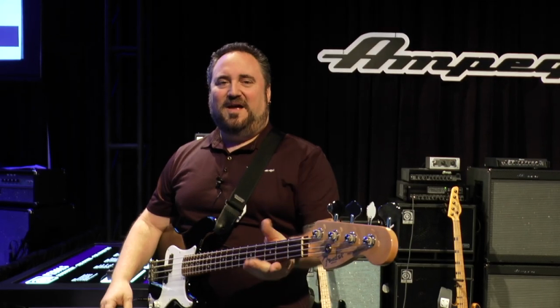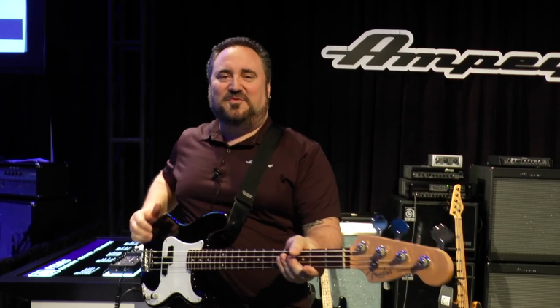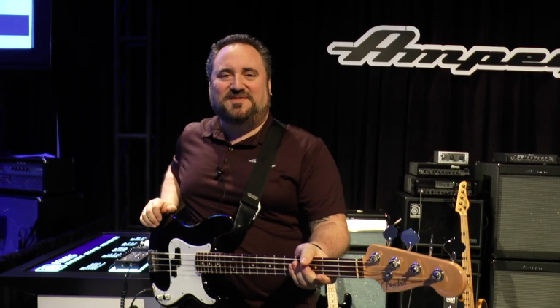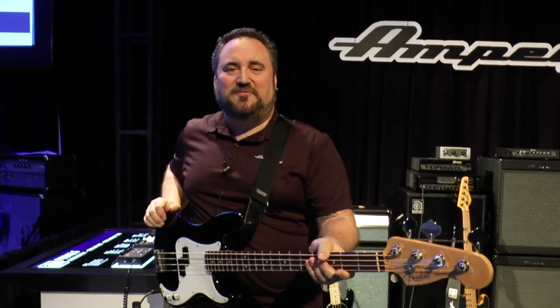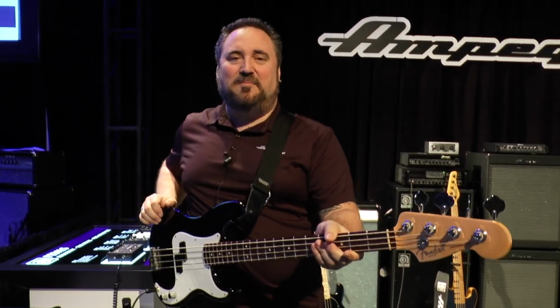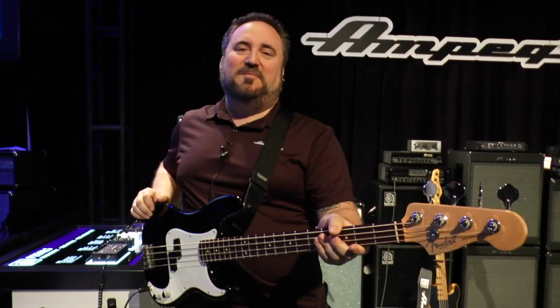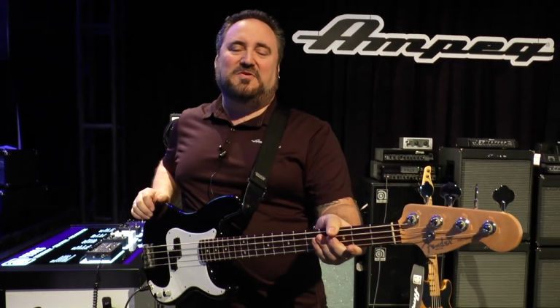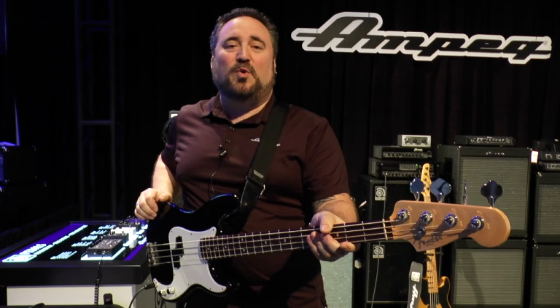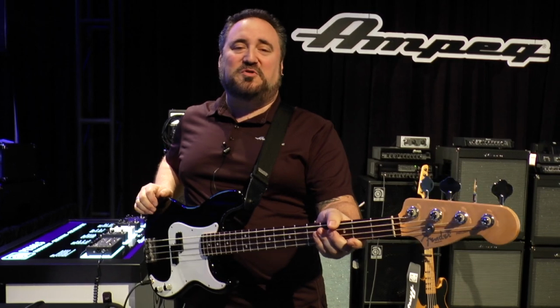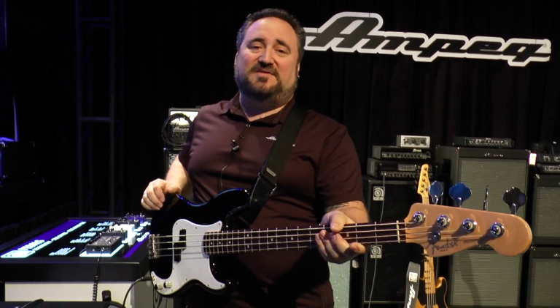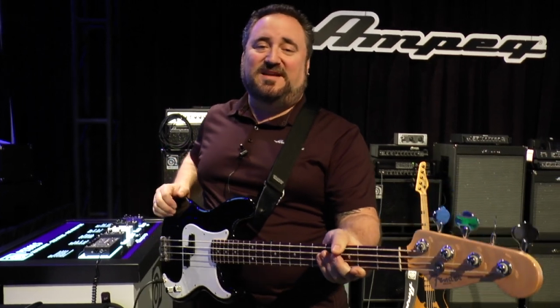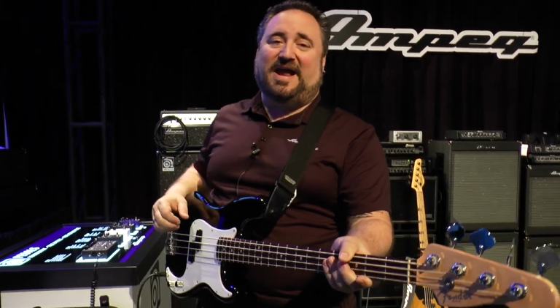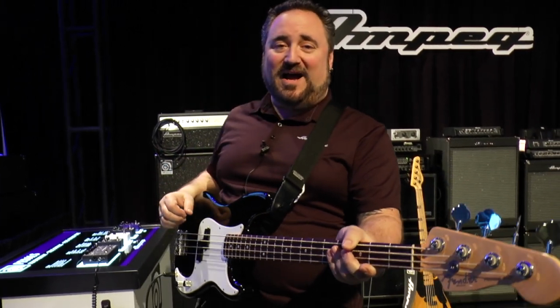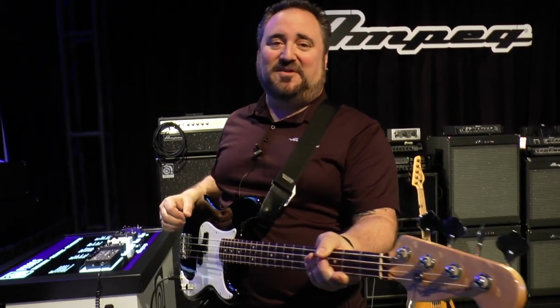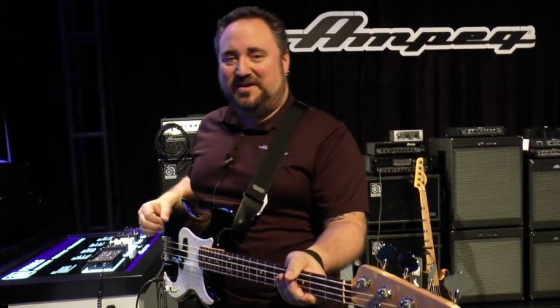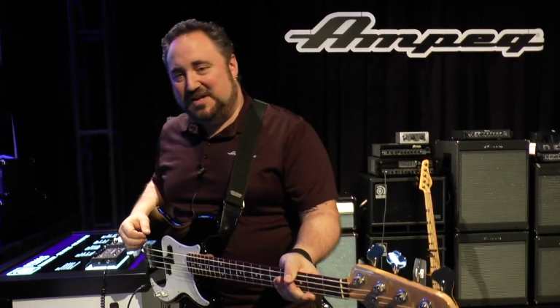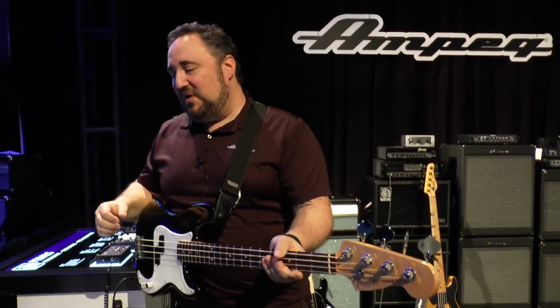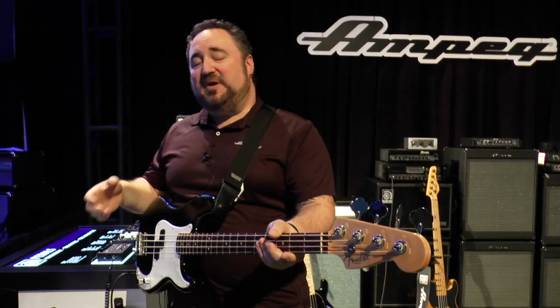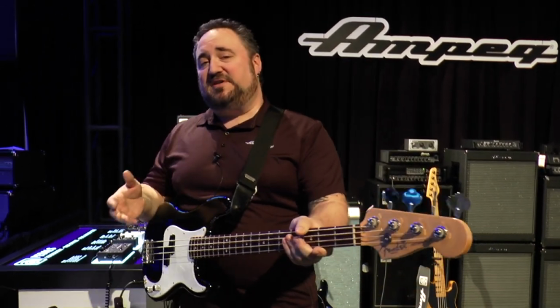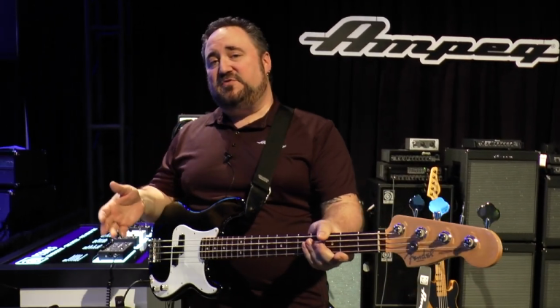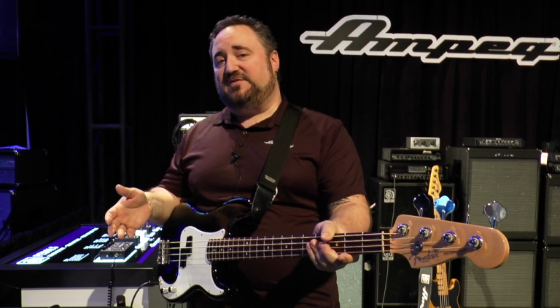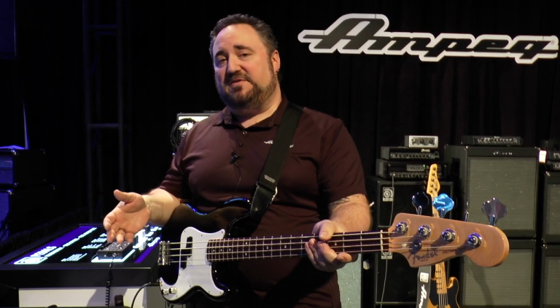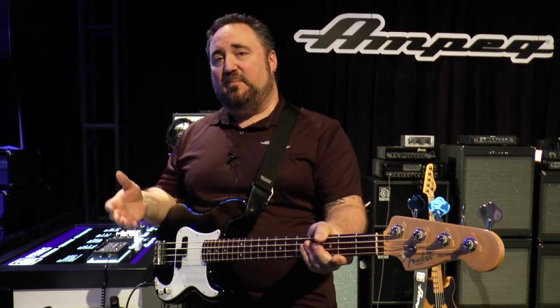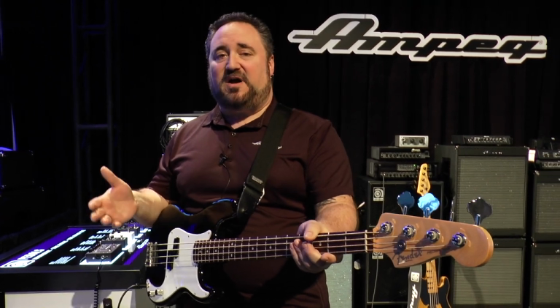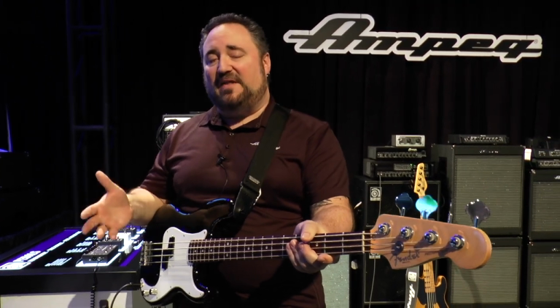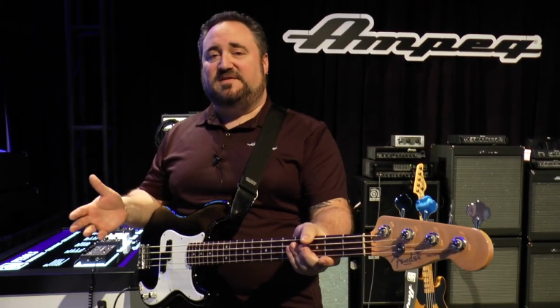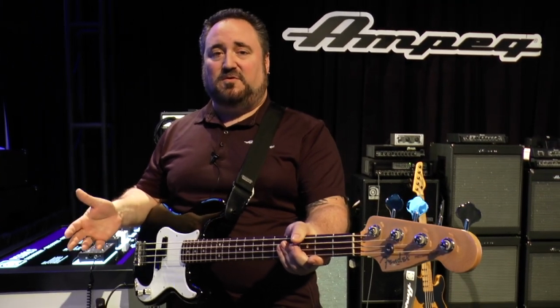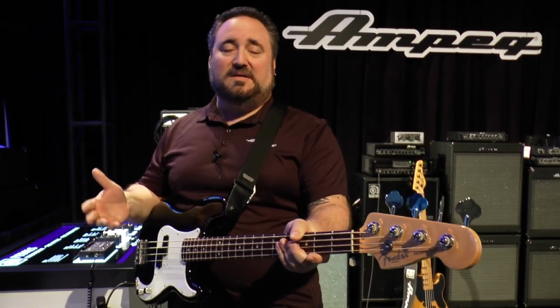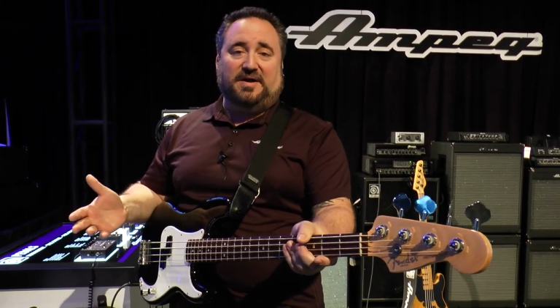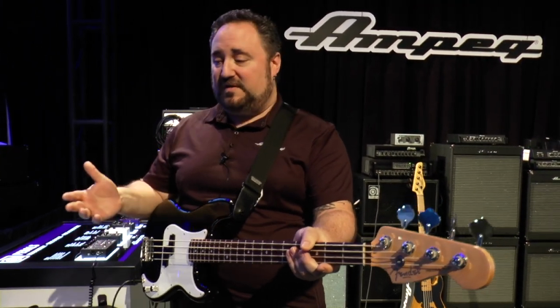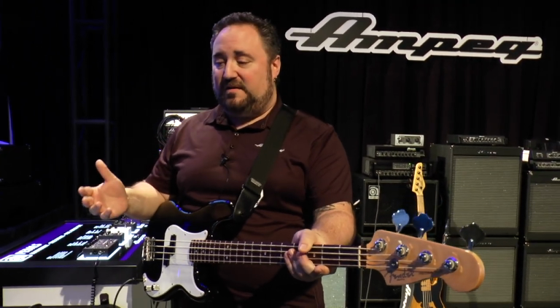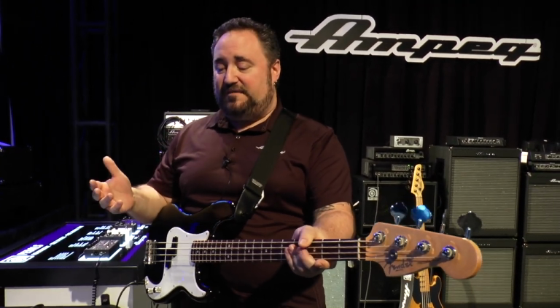Hey guys, what's up? This is Dino from Ampeg coming to you from Winter NAMM 2018 in Anaheim, California. Ampeg is releasing two new pedals this year at the show based on our widely successful line of pedals and effects.